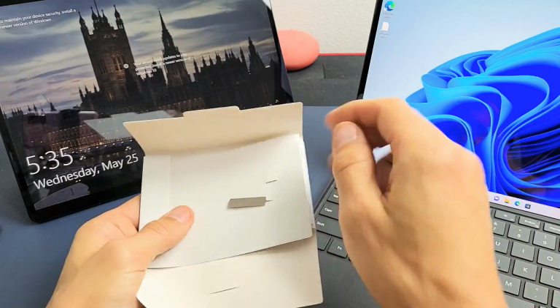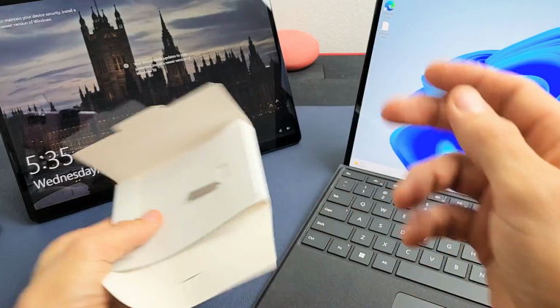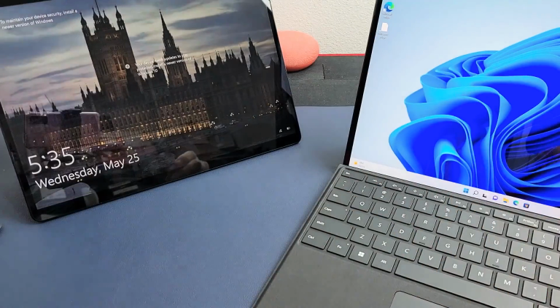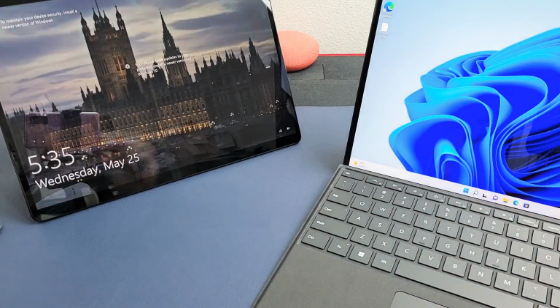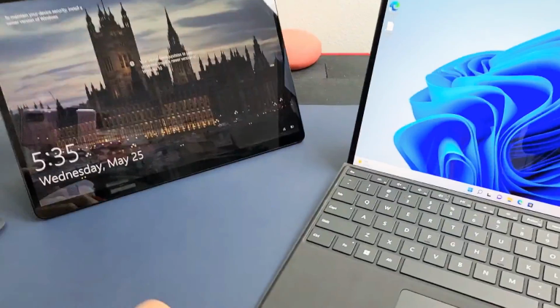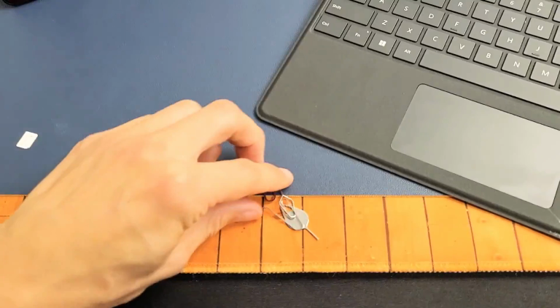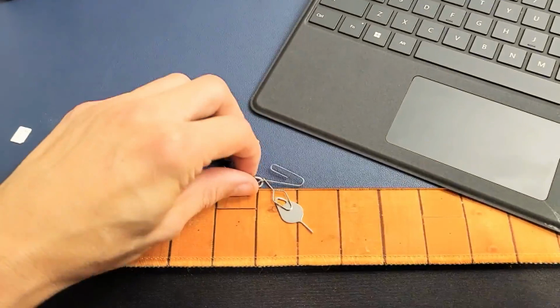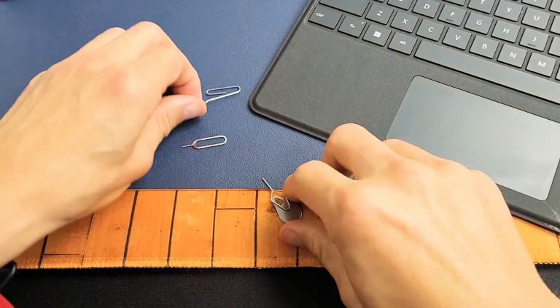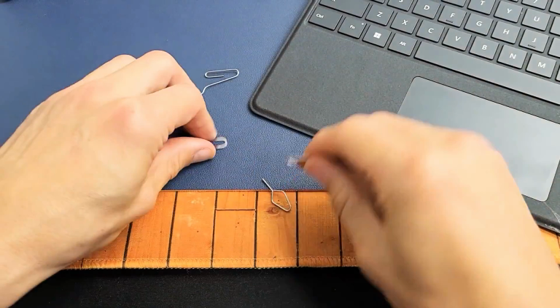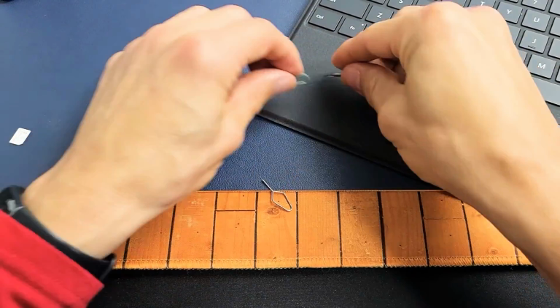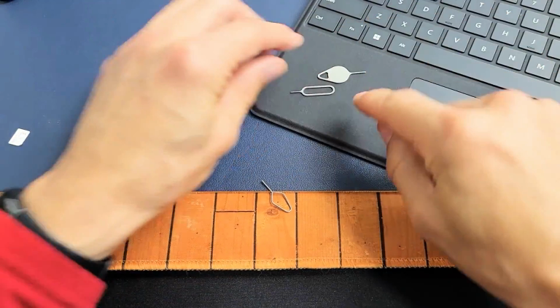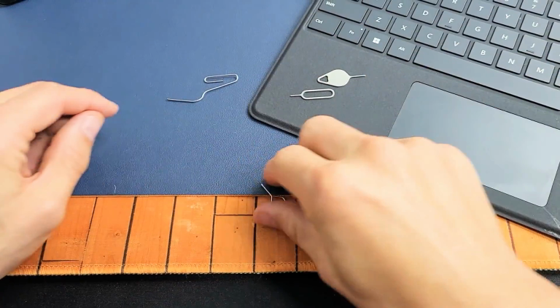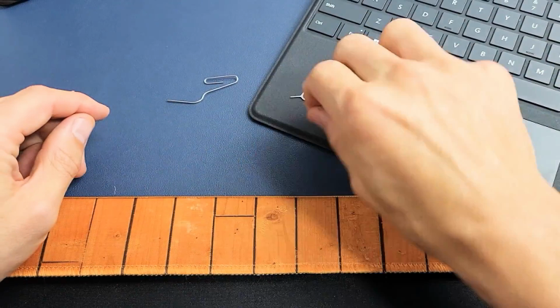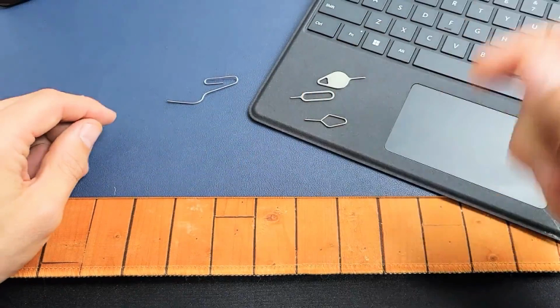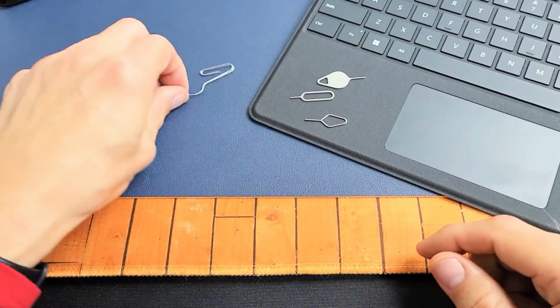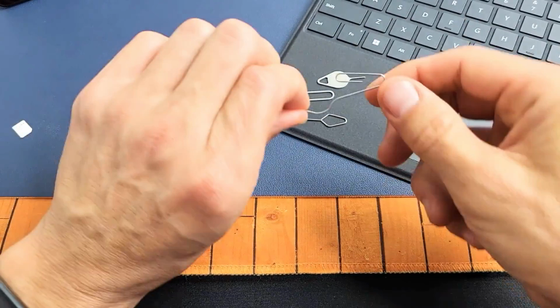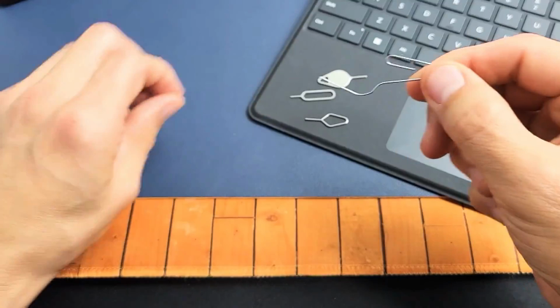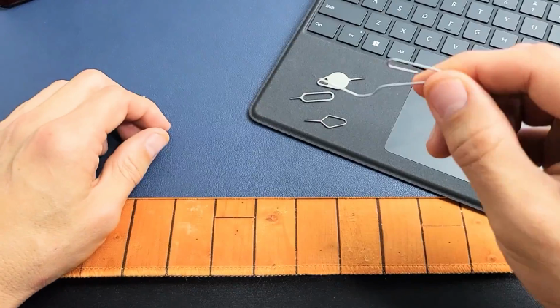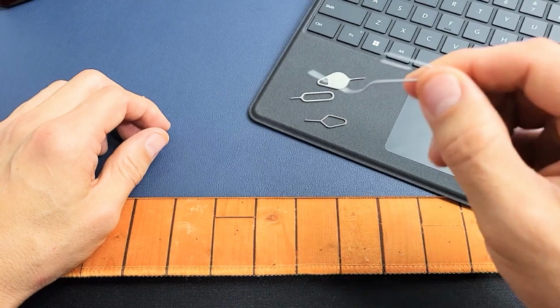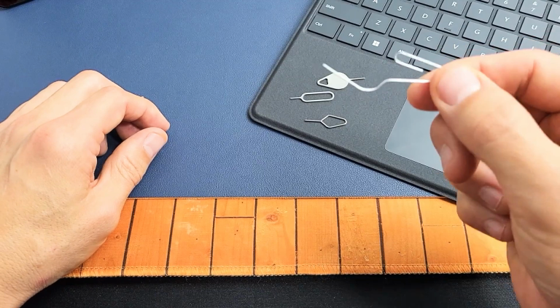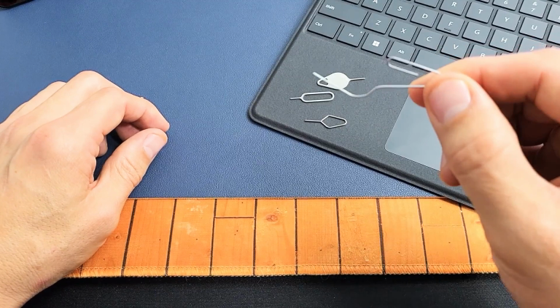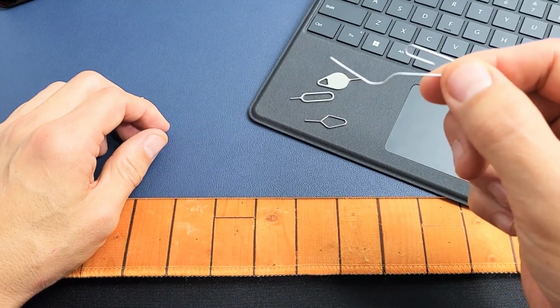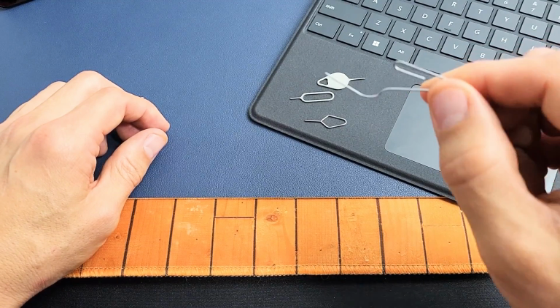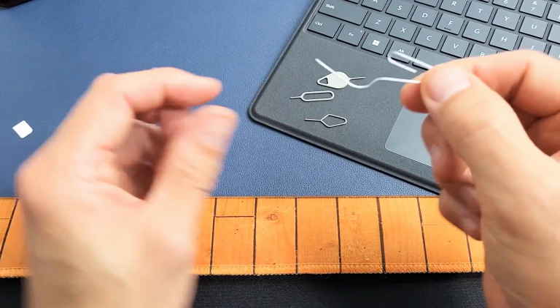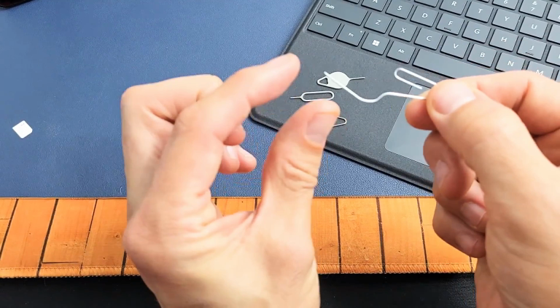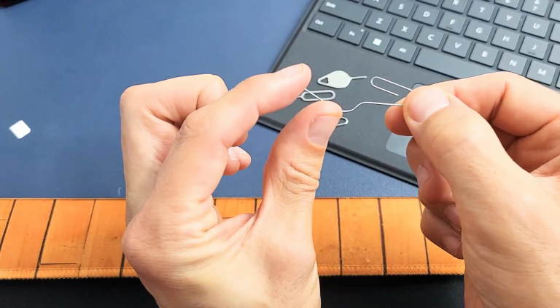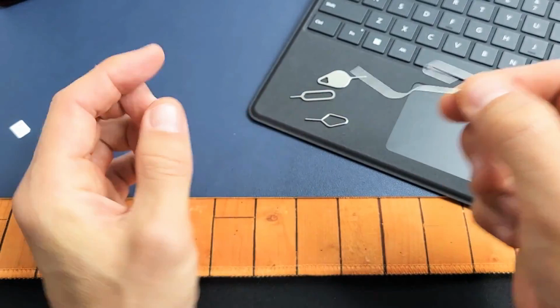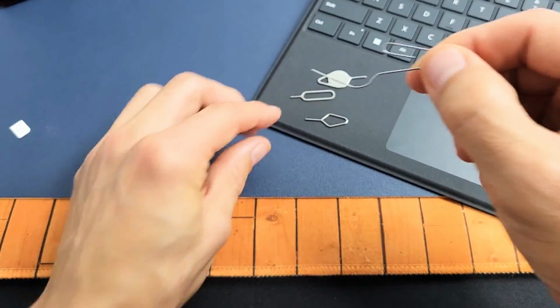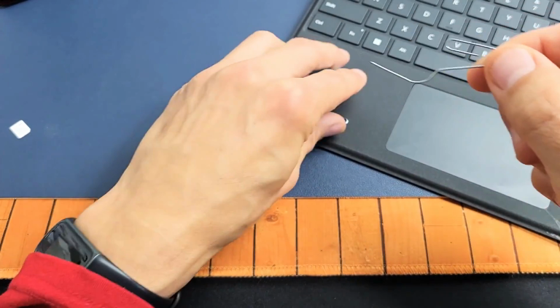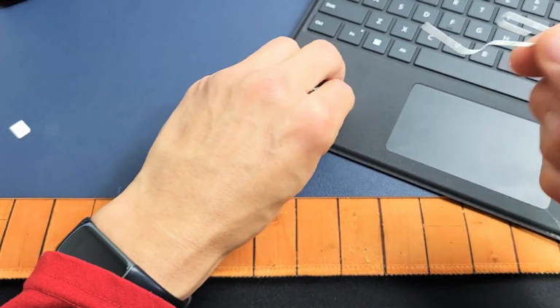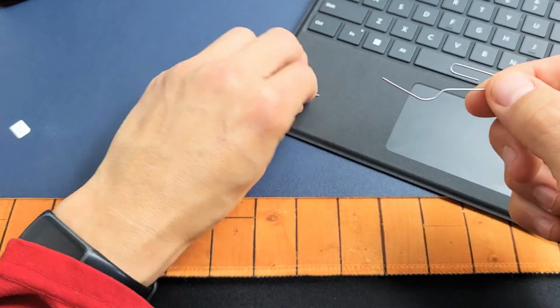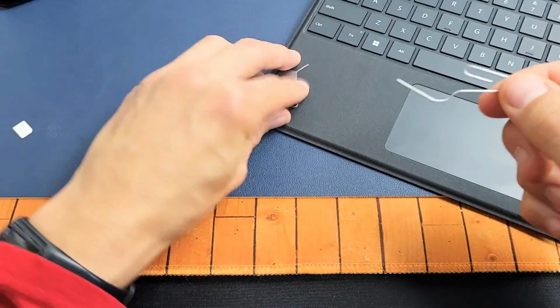If you don't have that laying around, no big deal. If you have a SIM ejection tool laying around, those will work. Even like a thin paper clip or even a thin bobby pin — as long as the needle is kind of long. Even the back of a studded earring shall work as well.